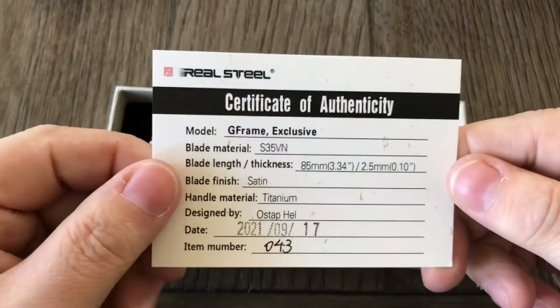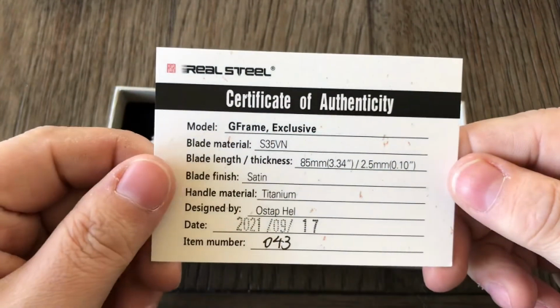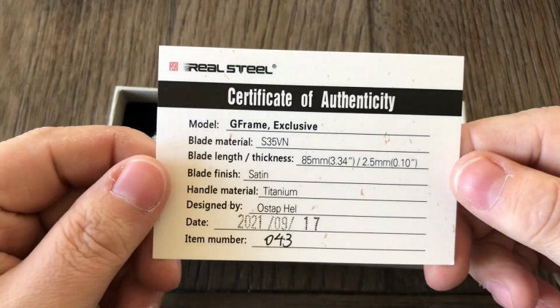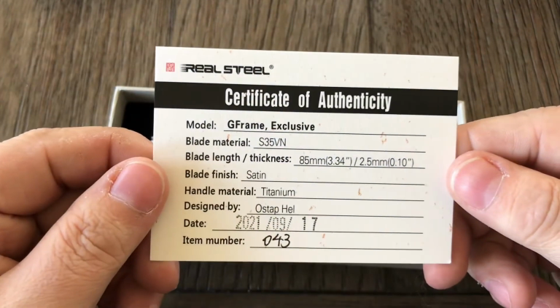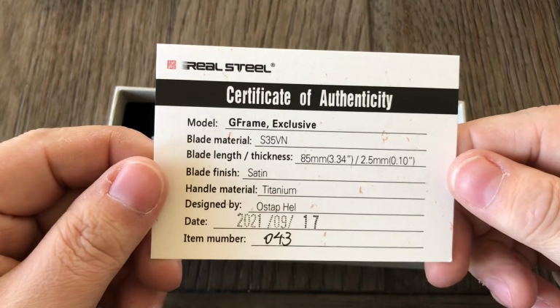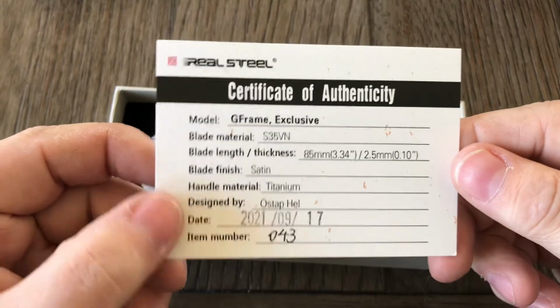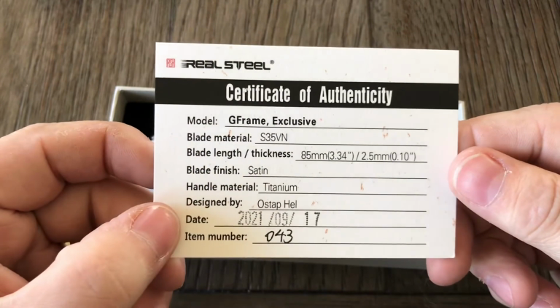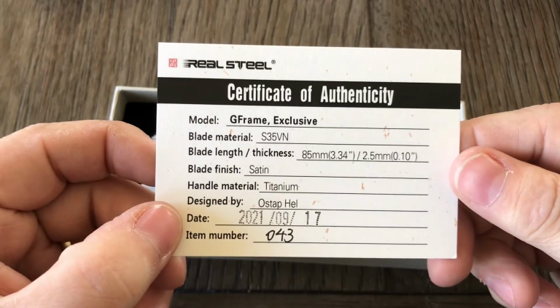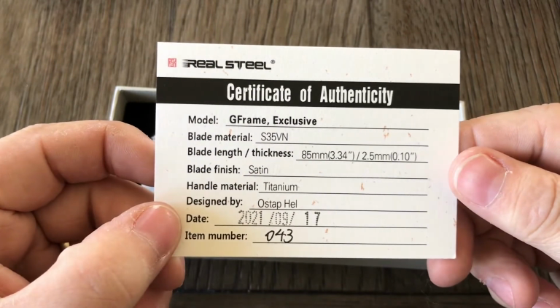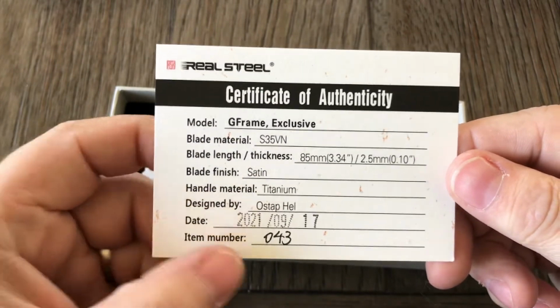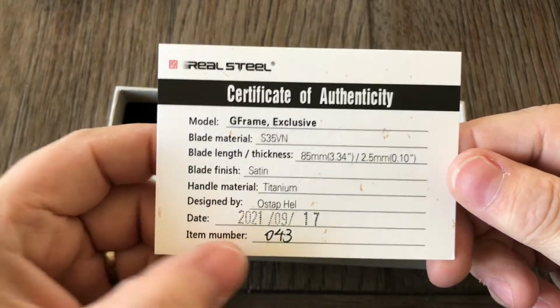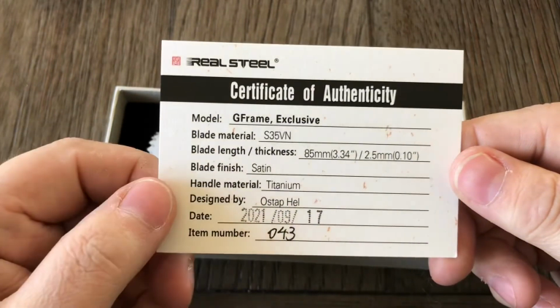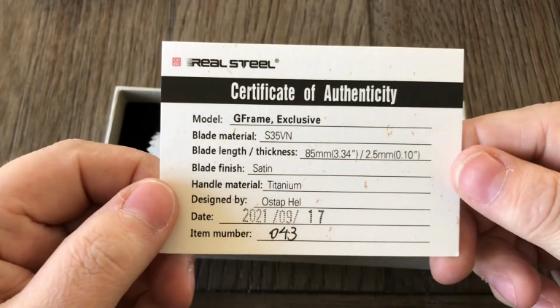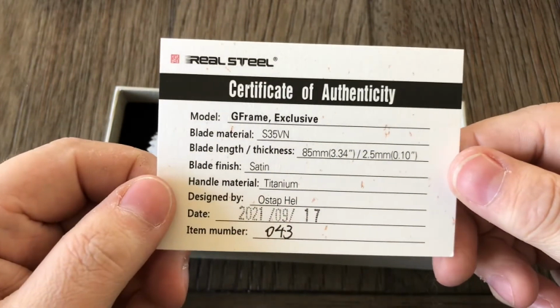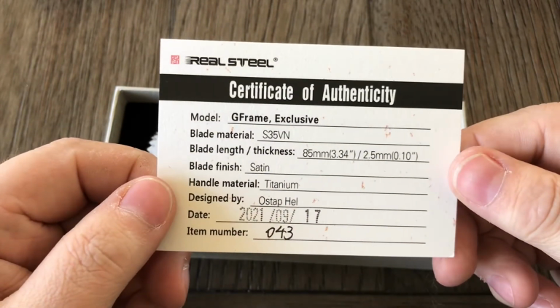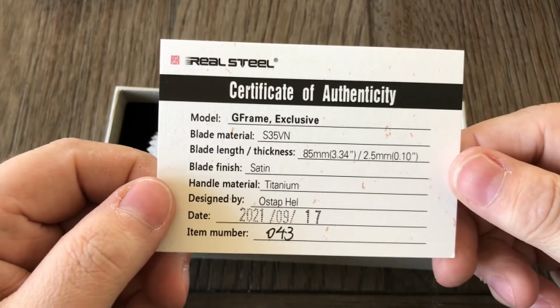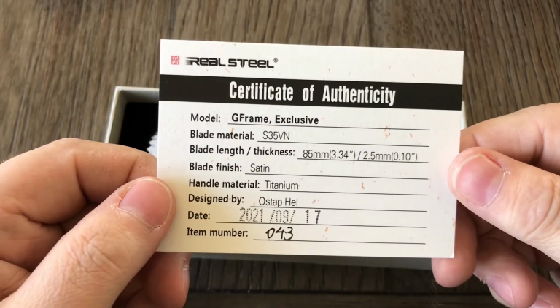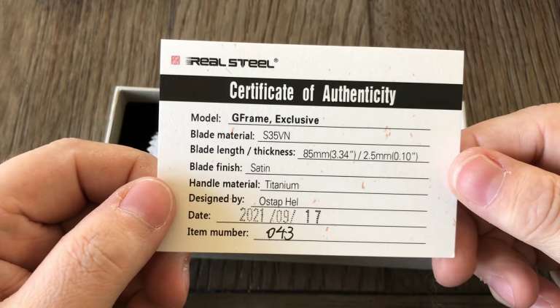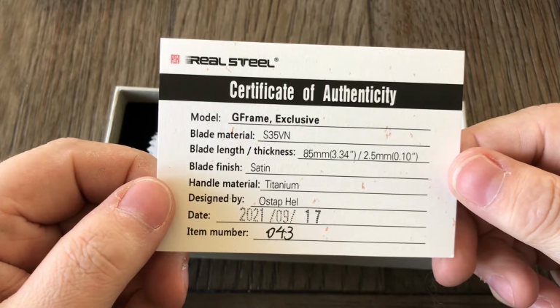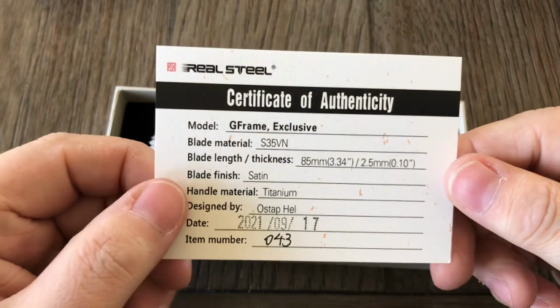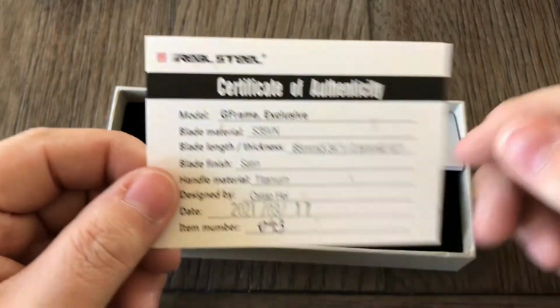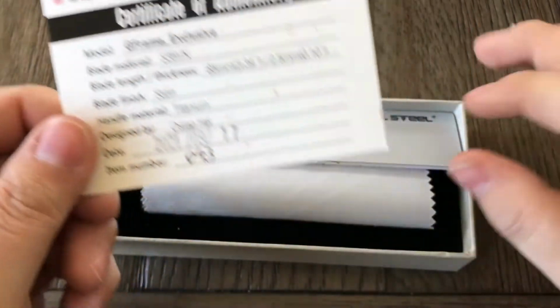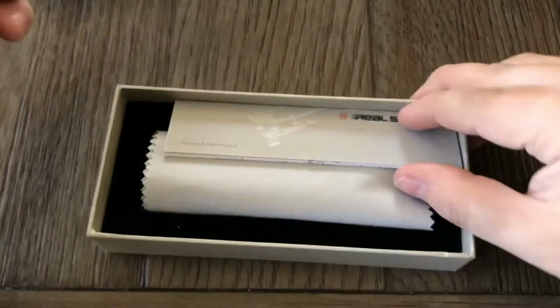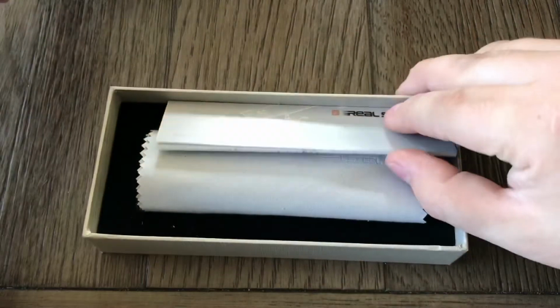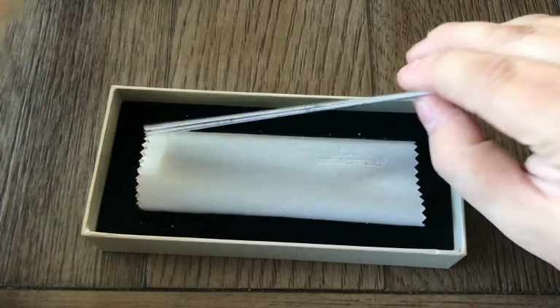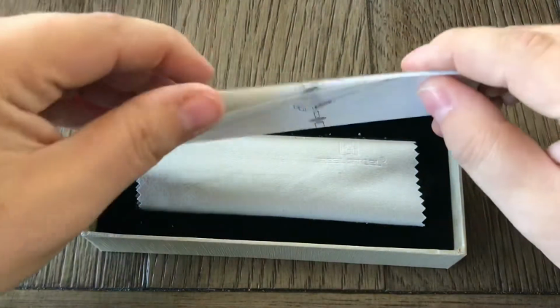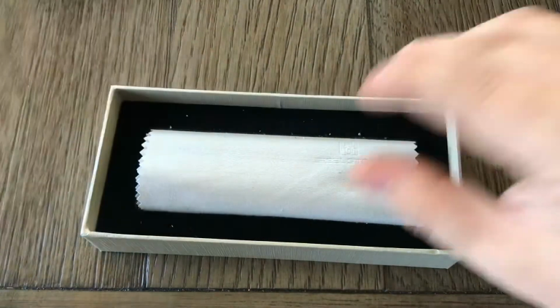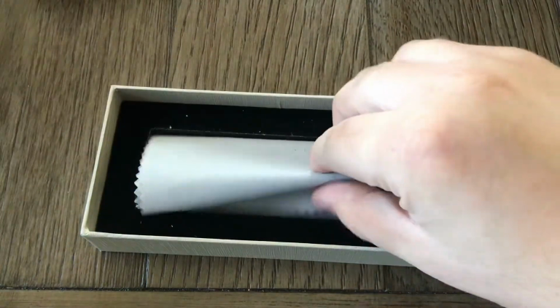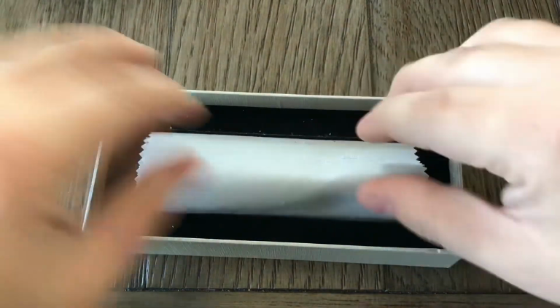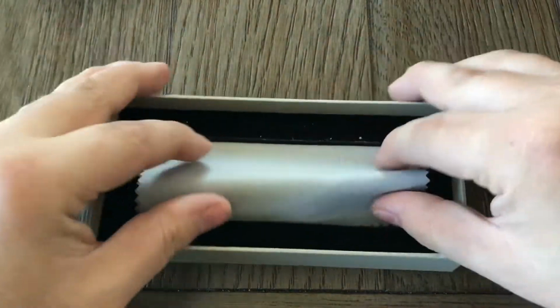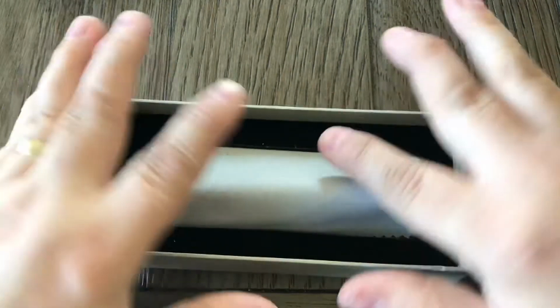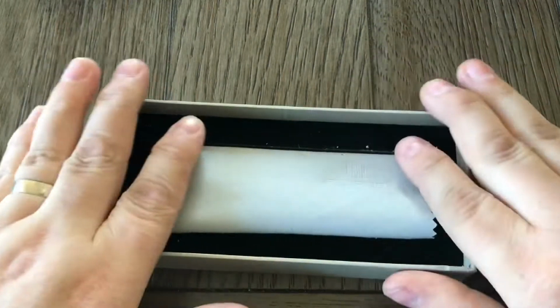Certificate of Authenticity — it's even numbered. That's really cool. Very neat. Here it is.